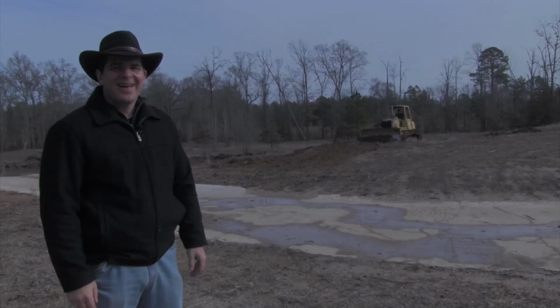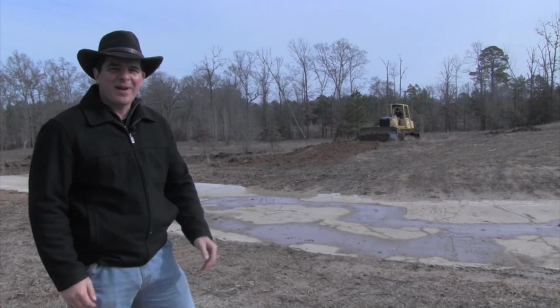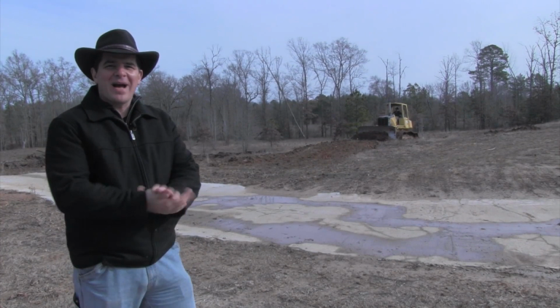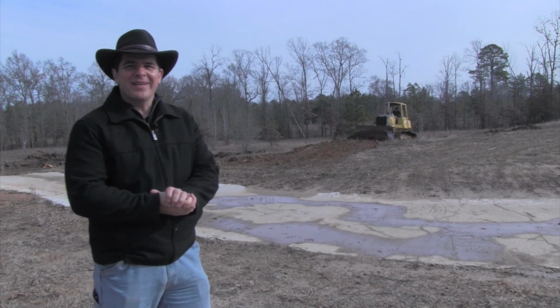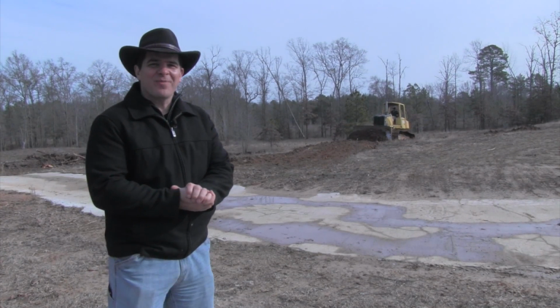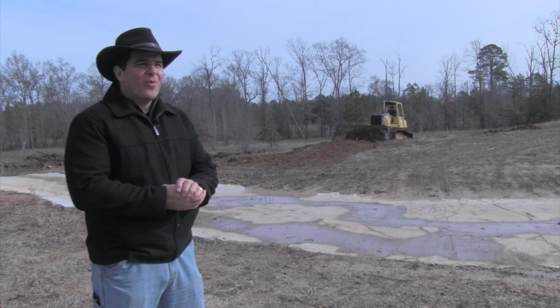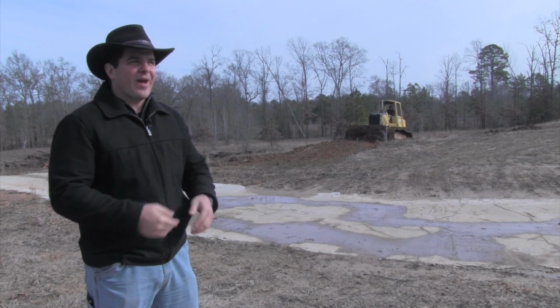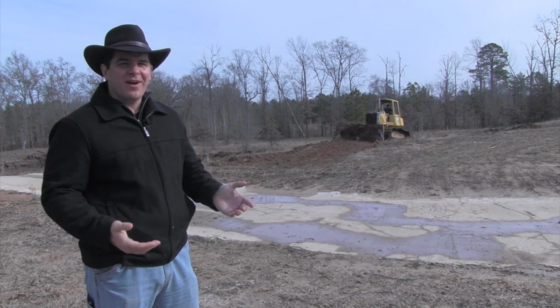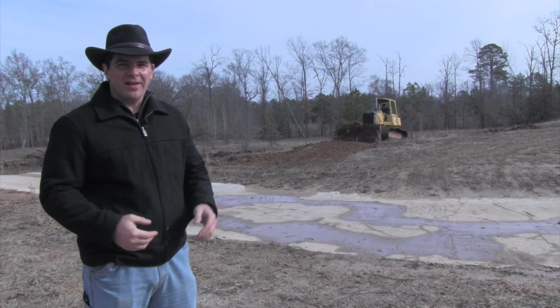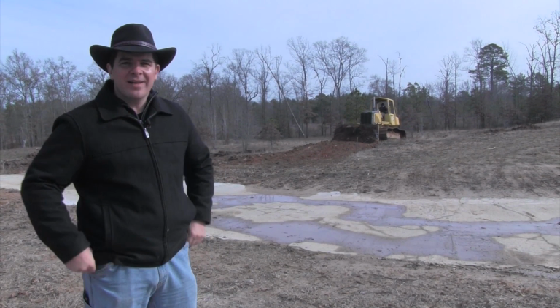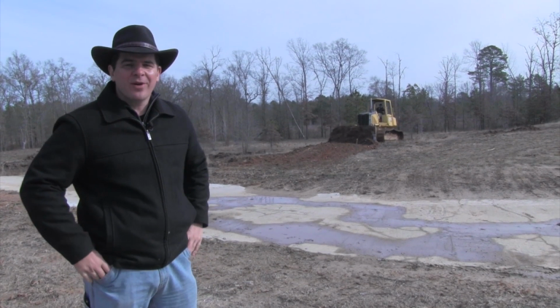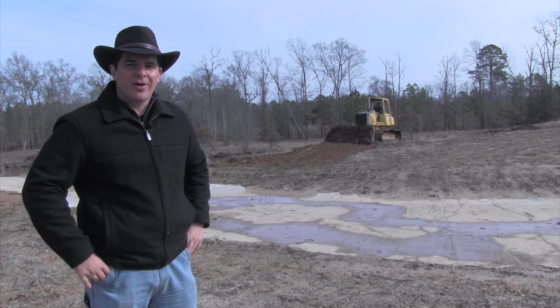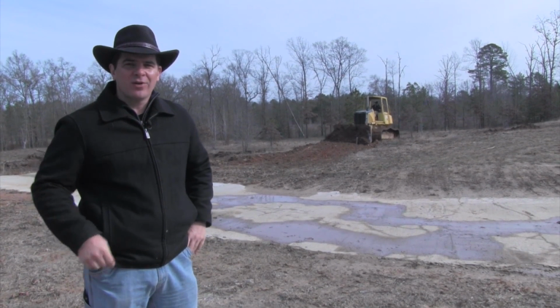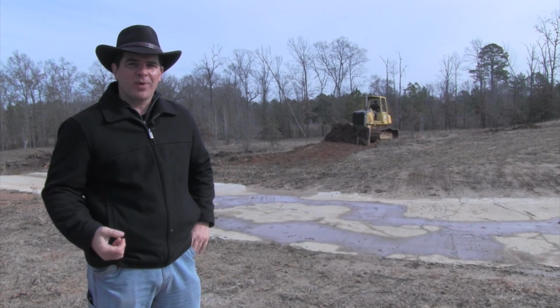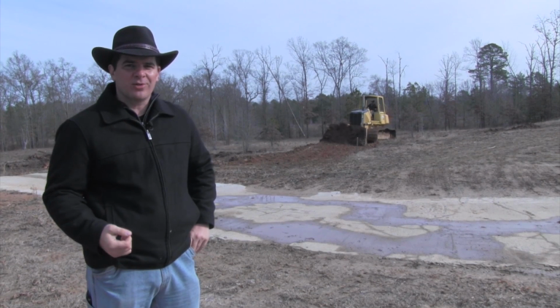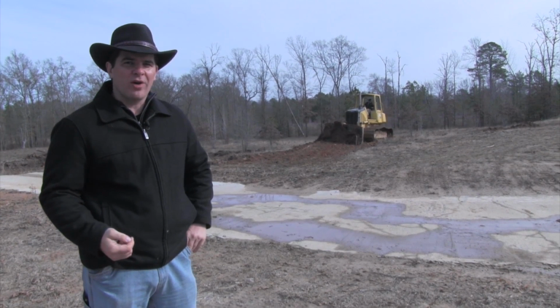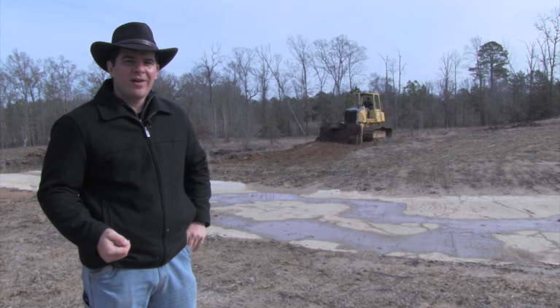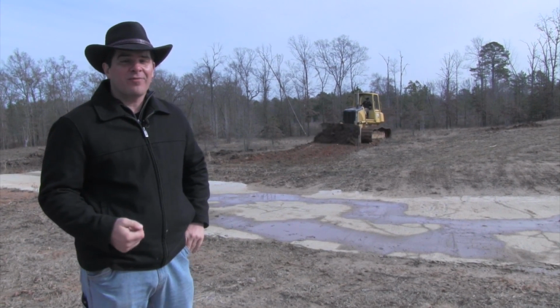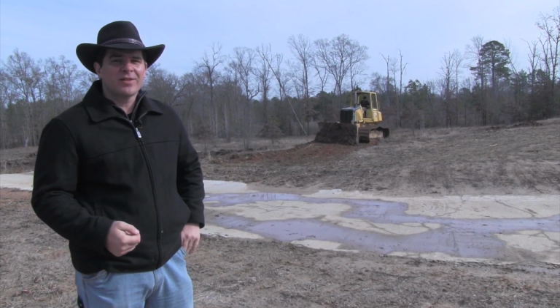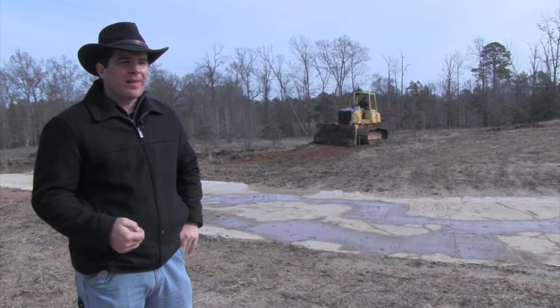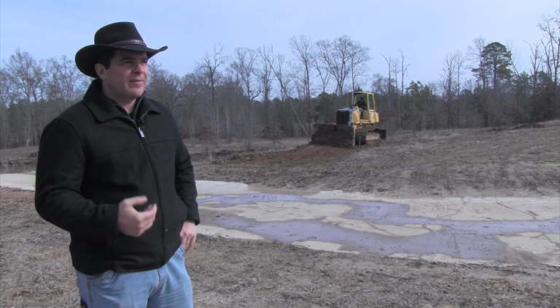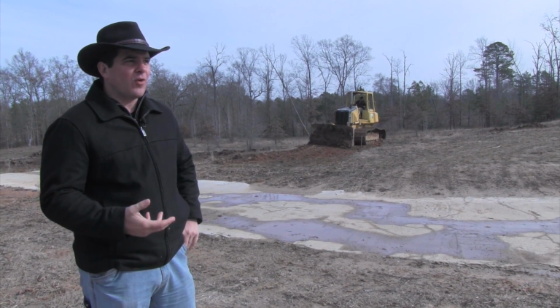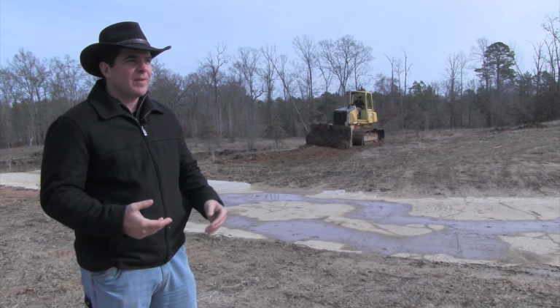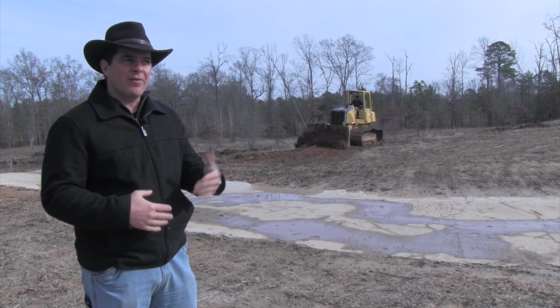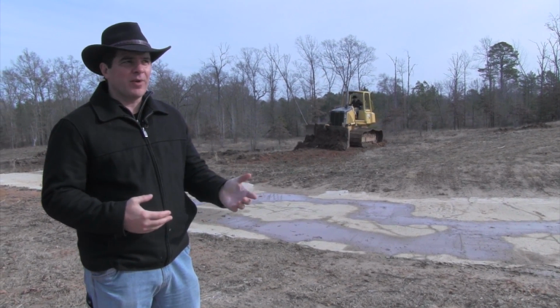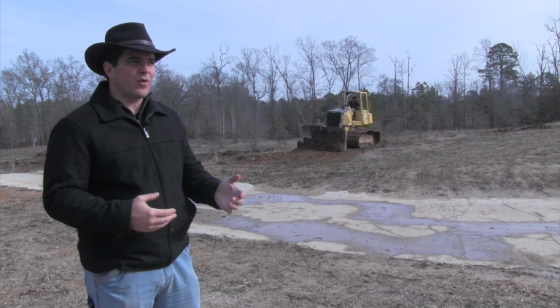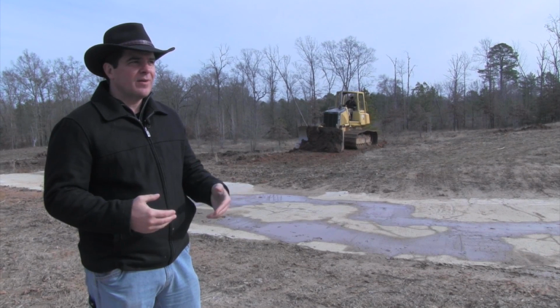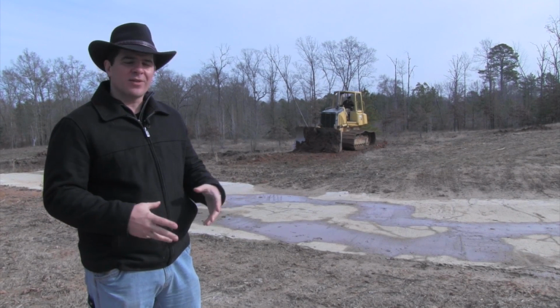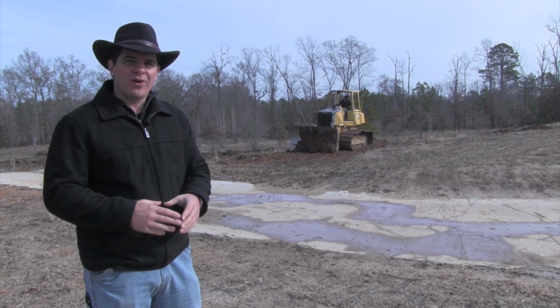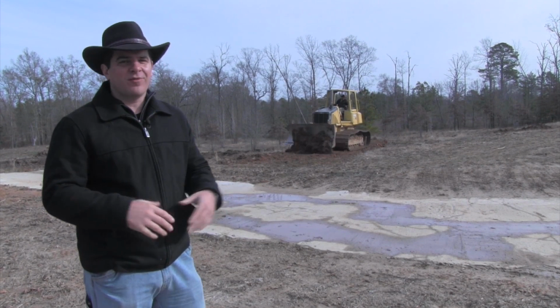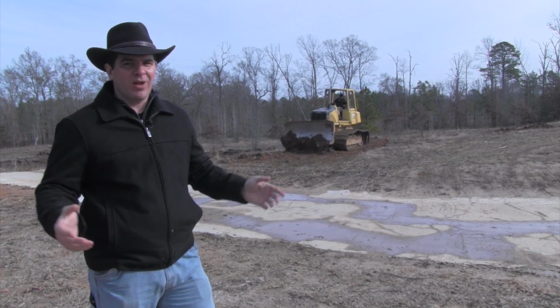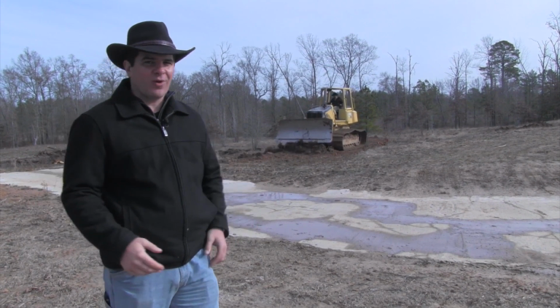Hey everybody, welcome back to Doodley Dee's Farm. We are having a very exciting day today. We are building our first permaculture swale on our first food forest. We do have an experimental food forest, but this is our first full-blown forest.